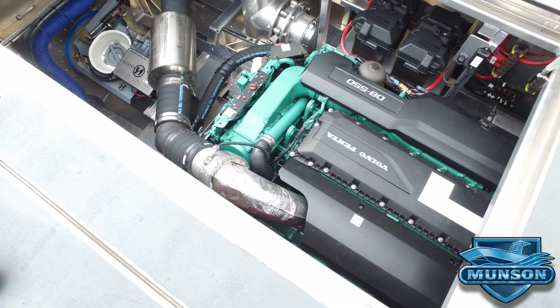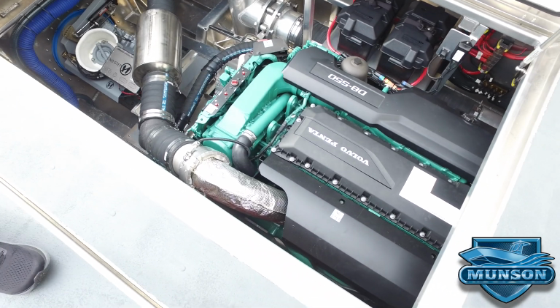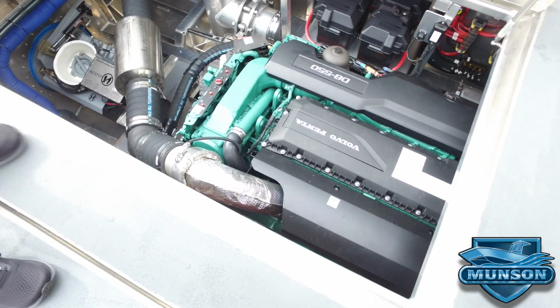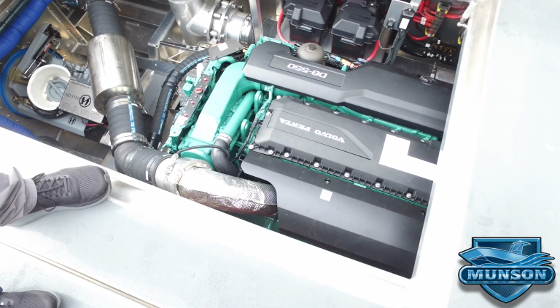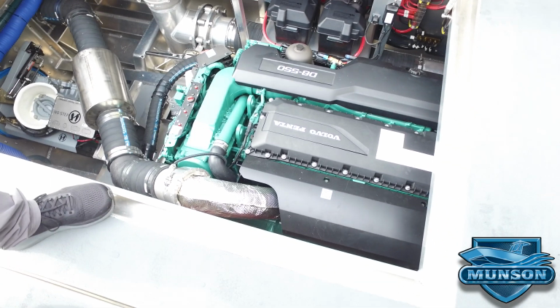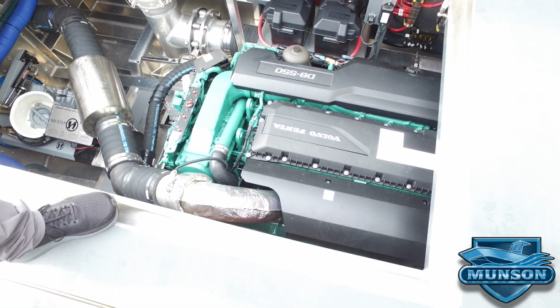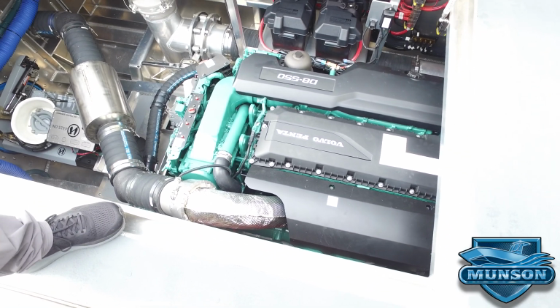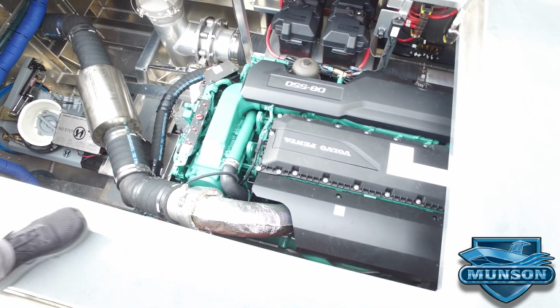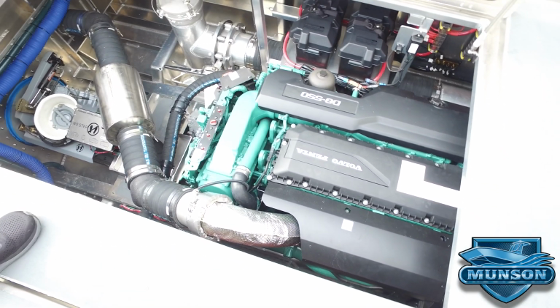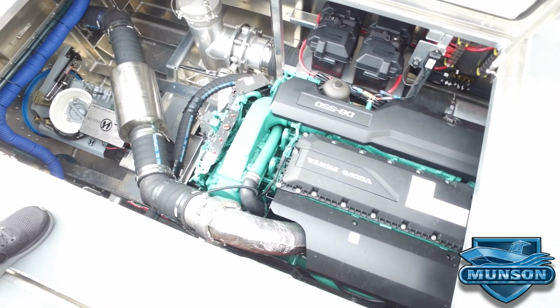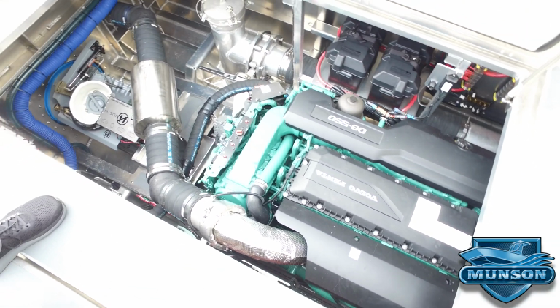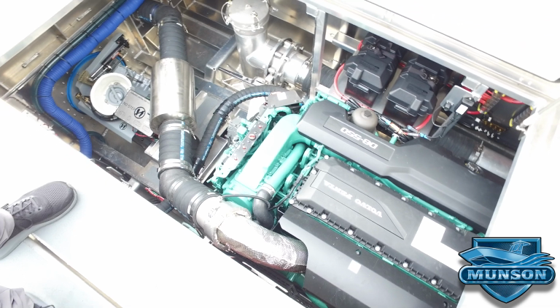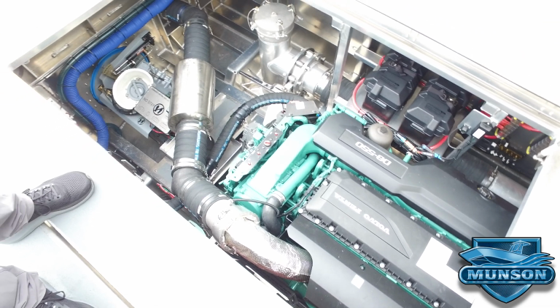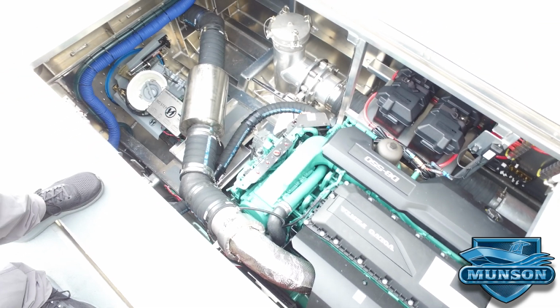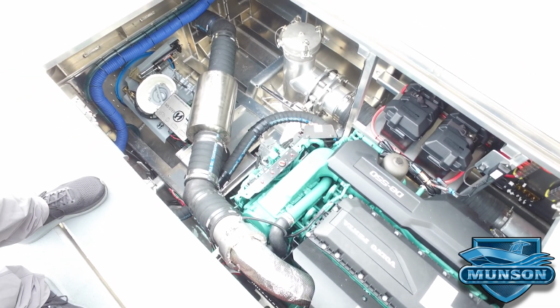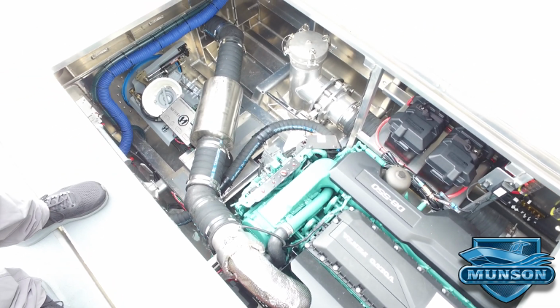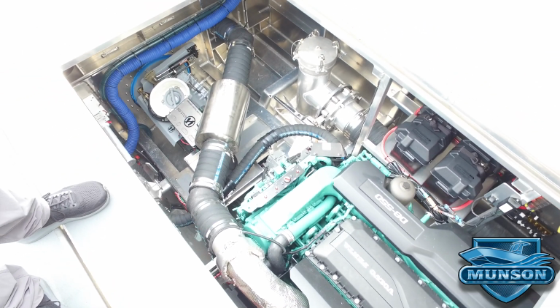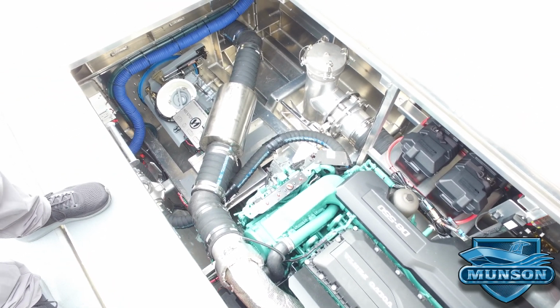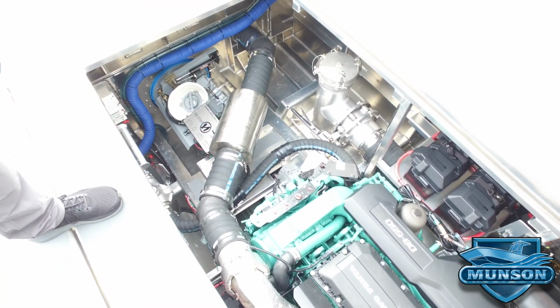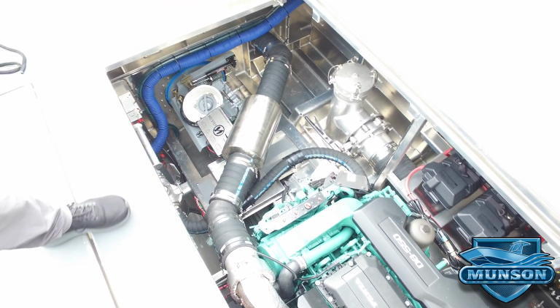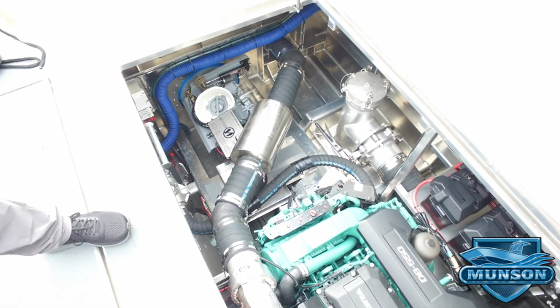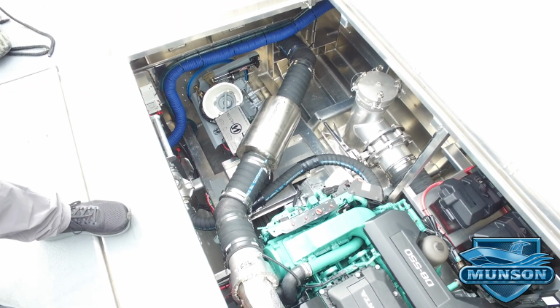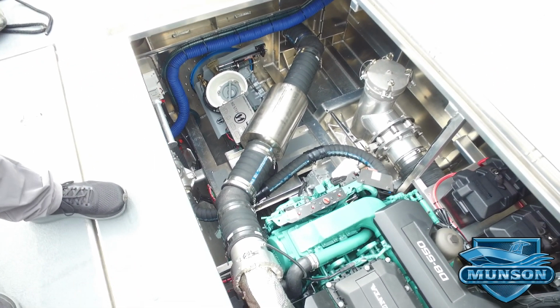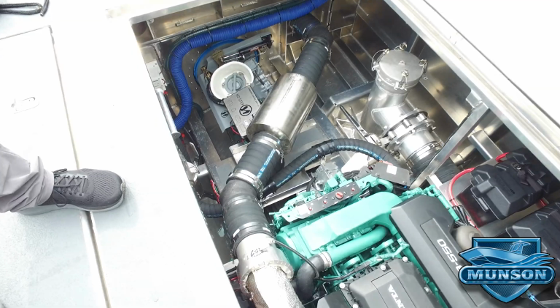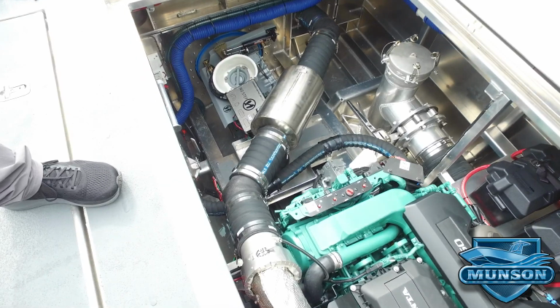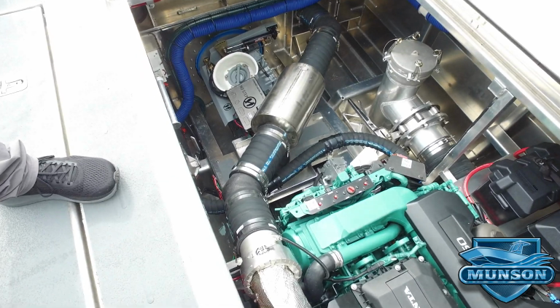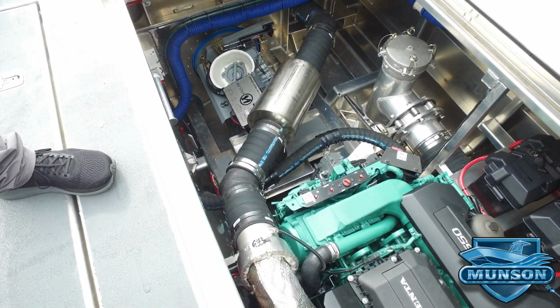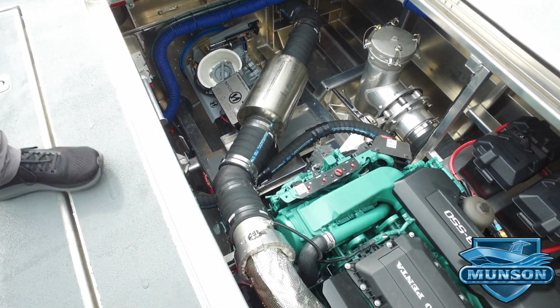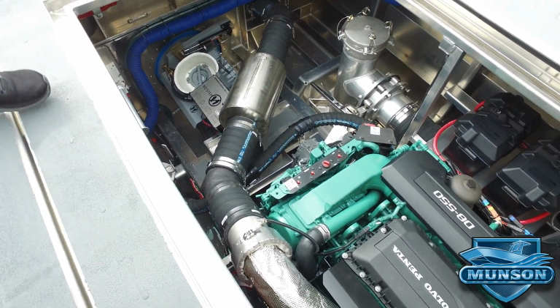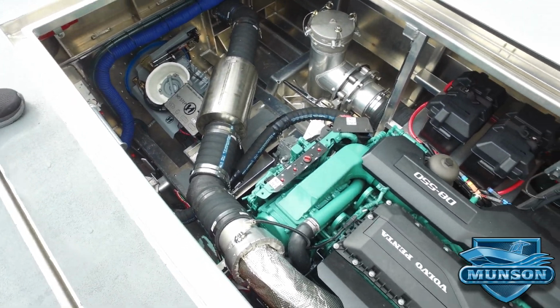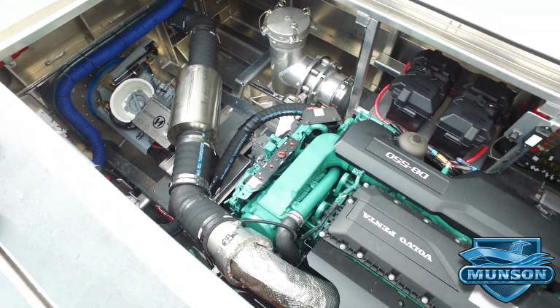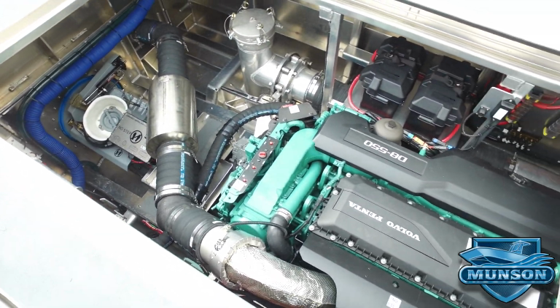The hatches have hydraulic helpers to keep them open. These Volvo D8 550s are equipped with heat exchangers and stainless steel mufflers. Here you can see the fire pump intake as well as the Hamilton jets with the overflow kit.